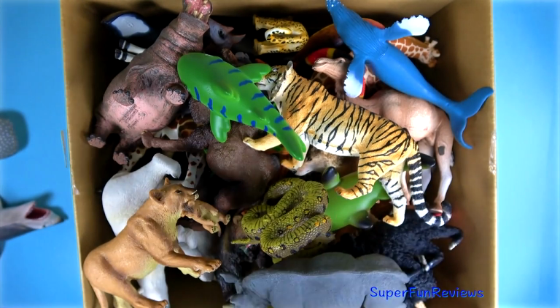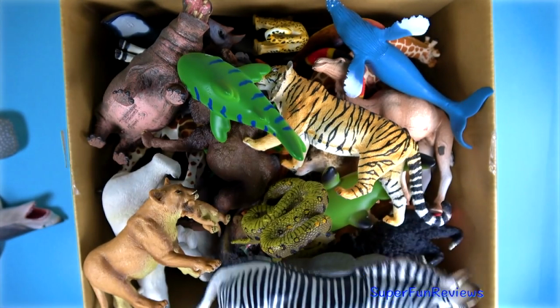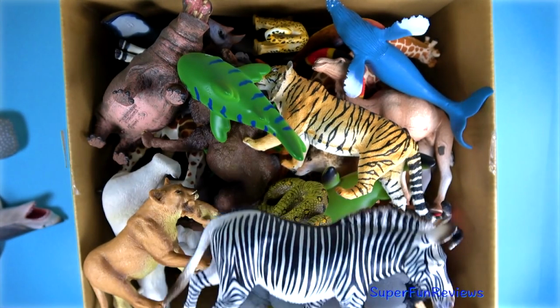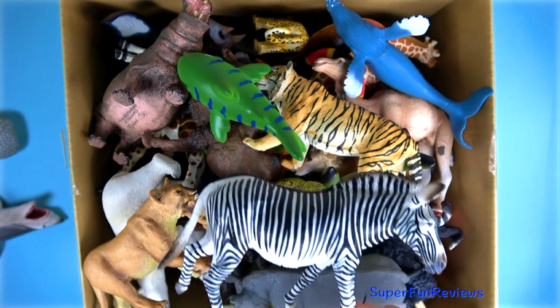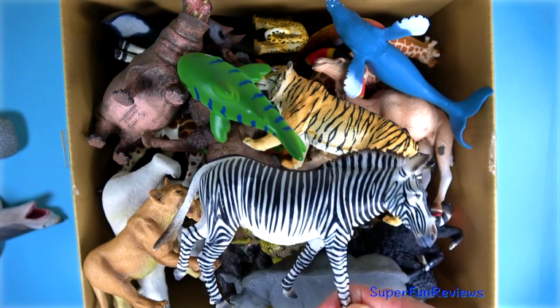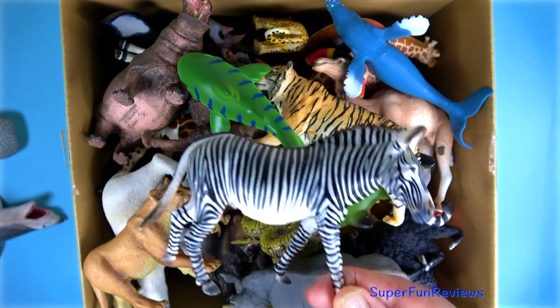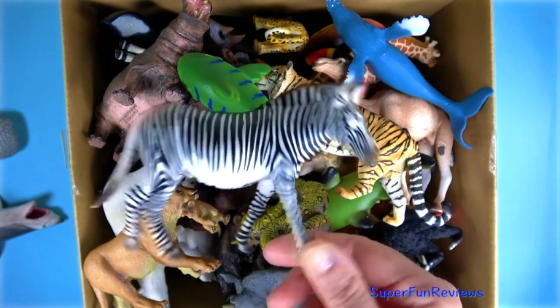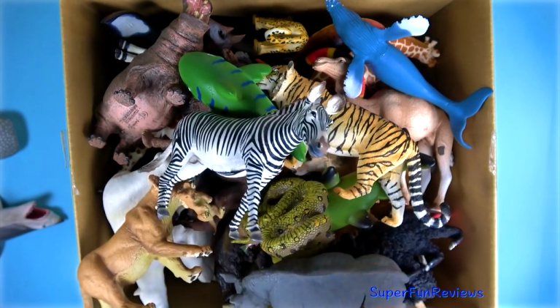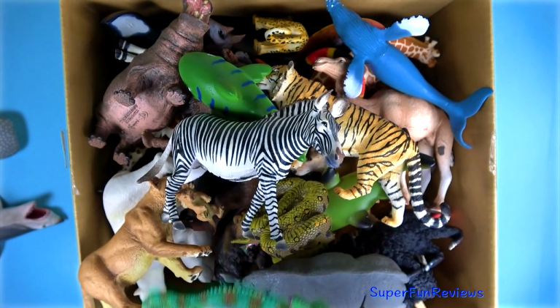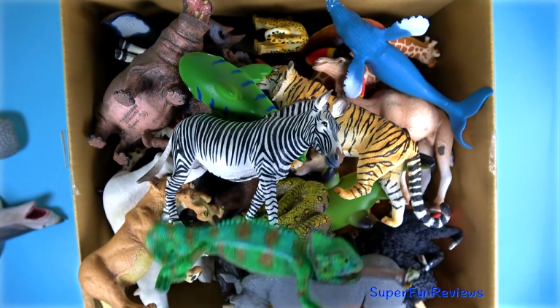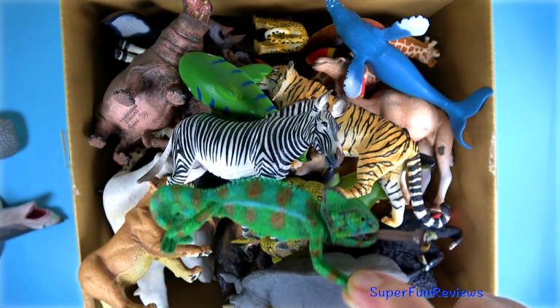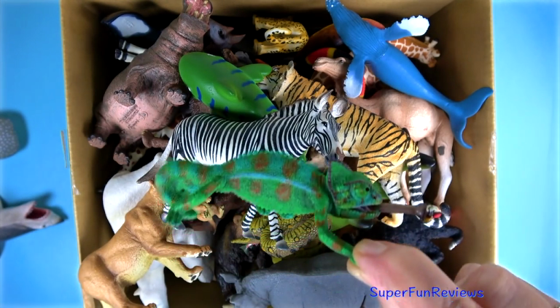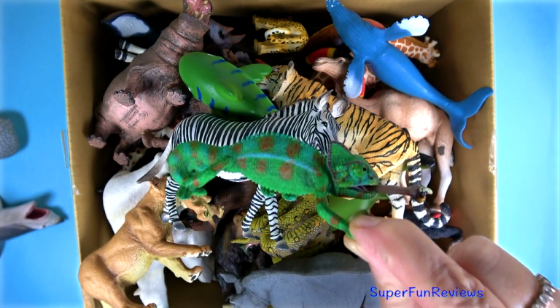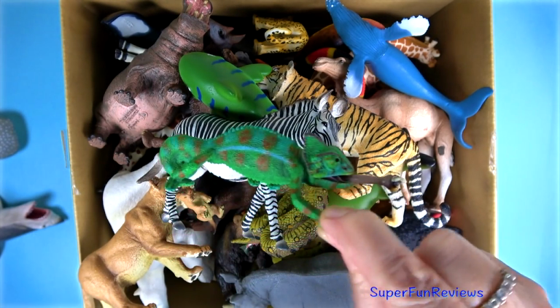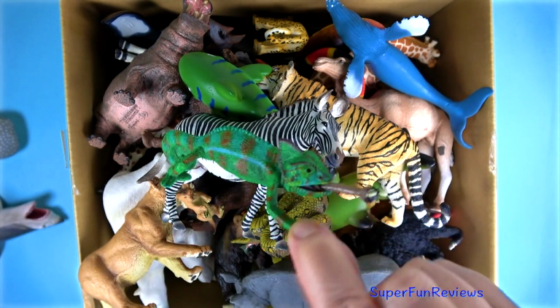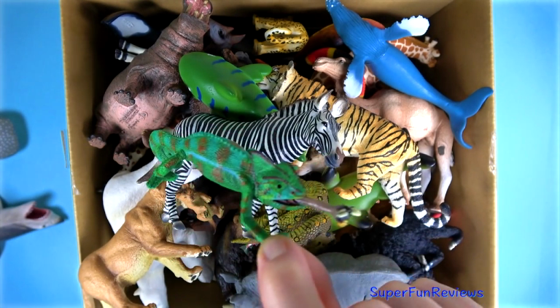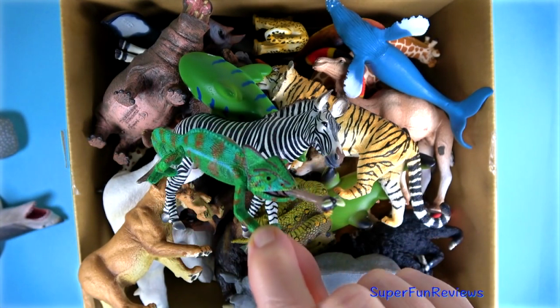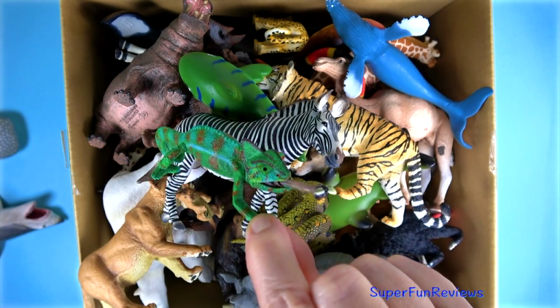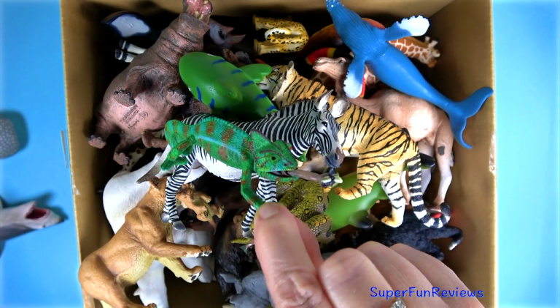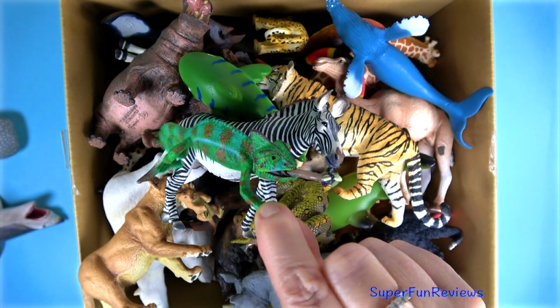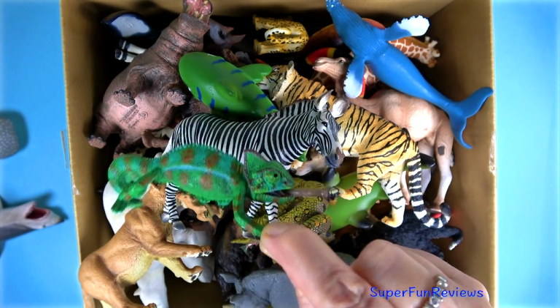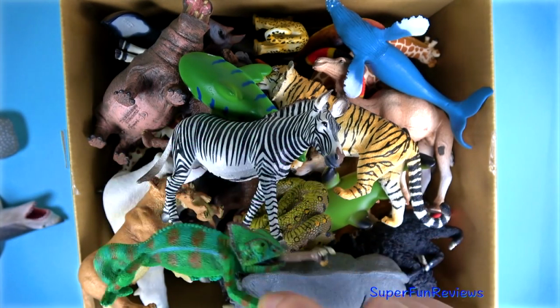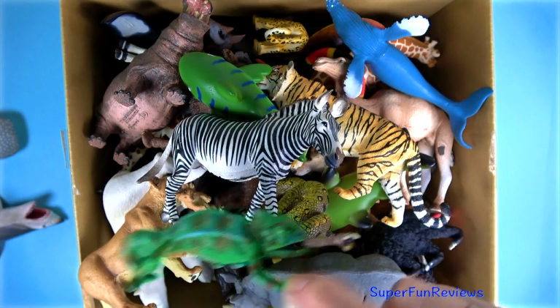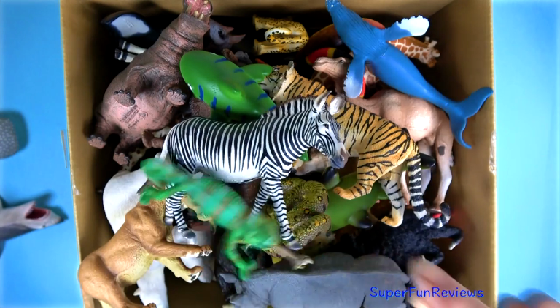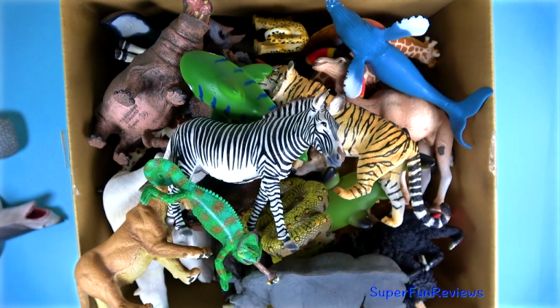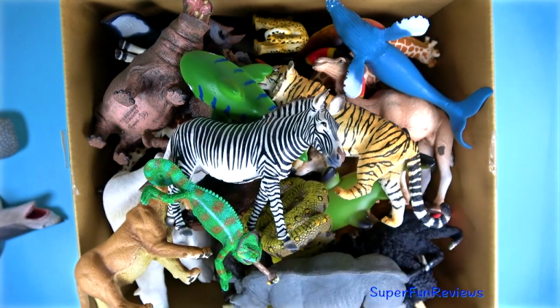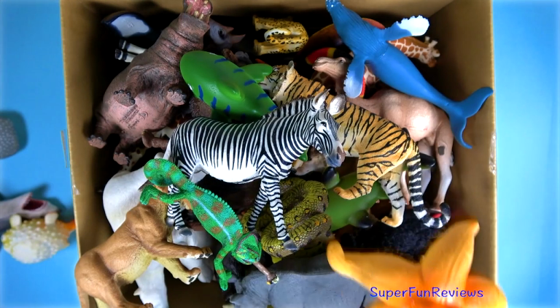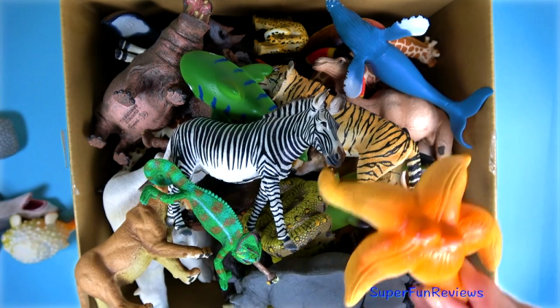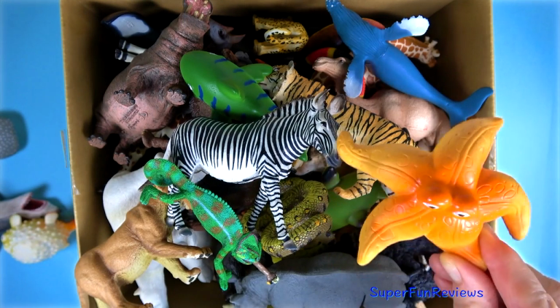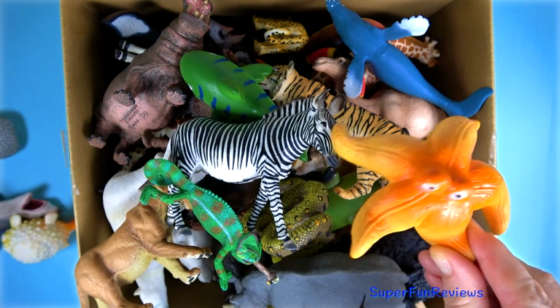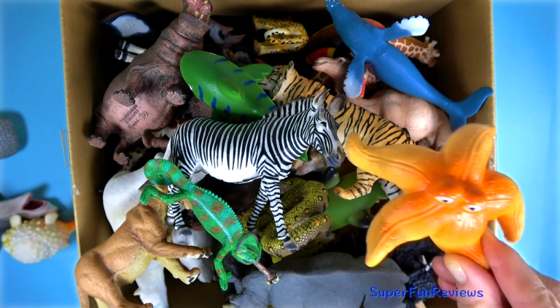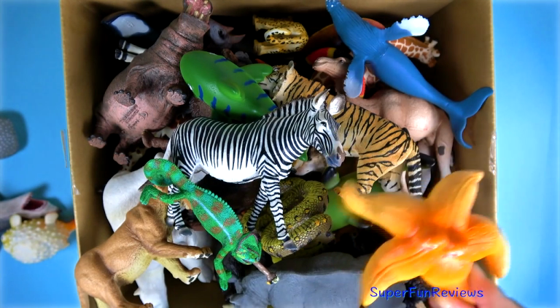A black and white zebra. Another chameleon — green and red. An orange sea star.